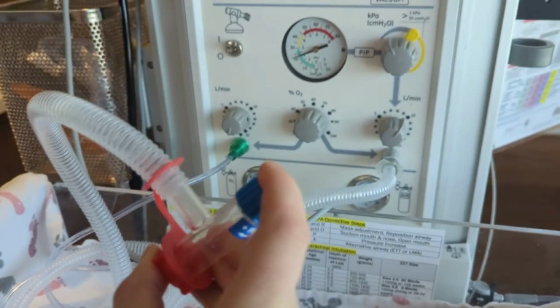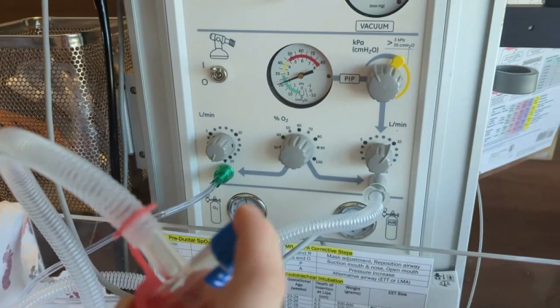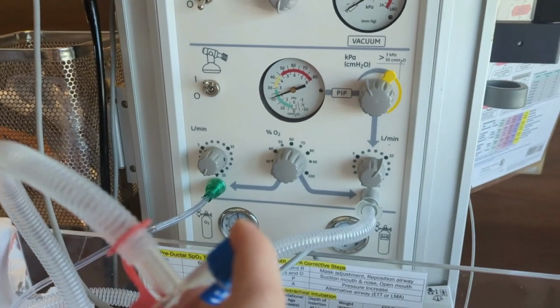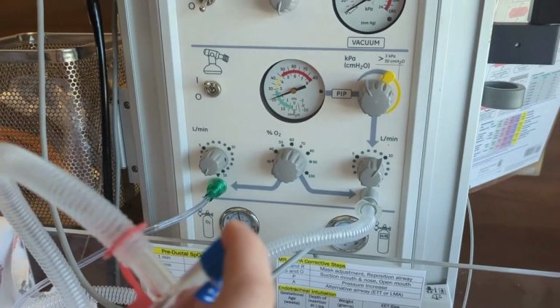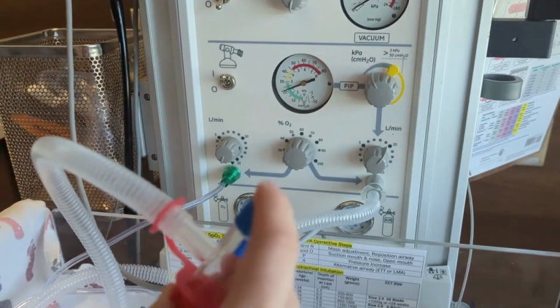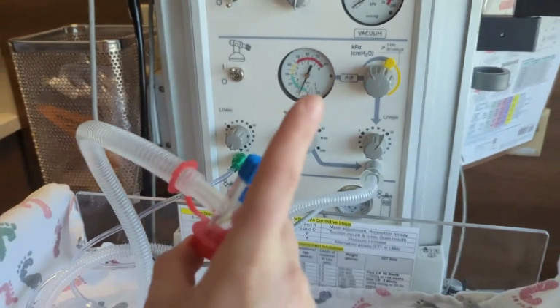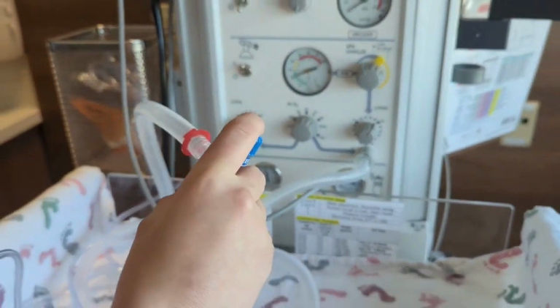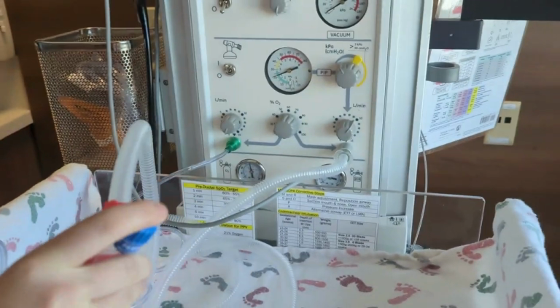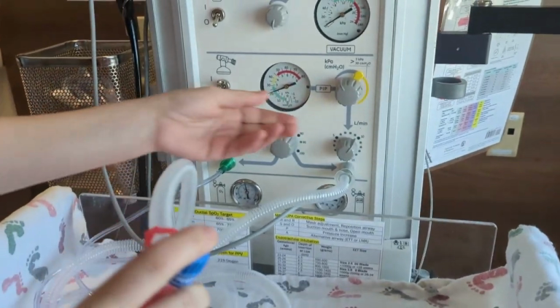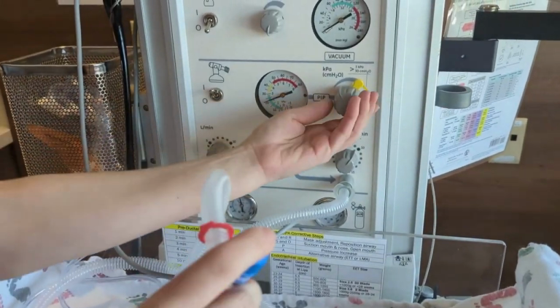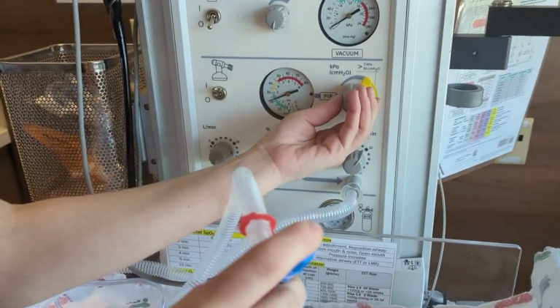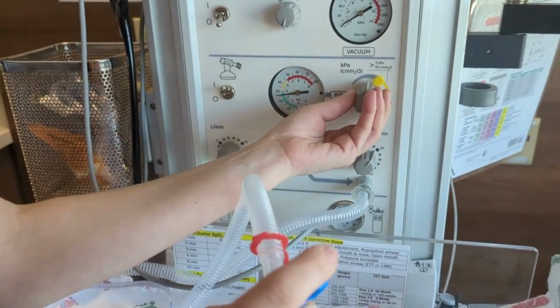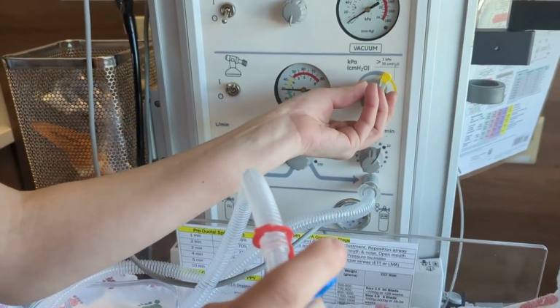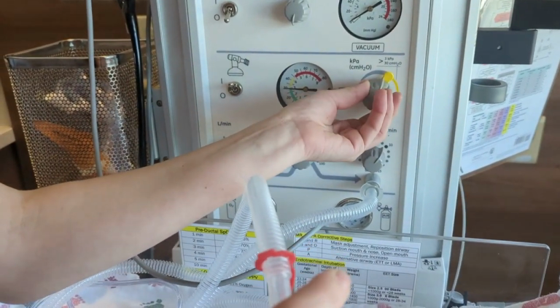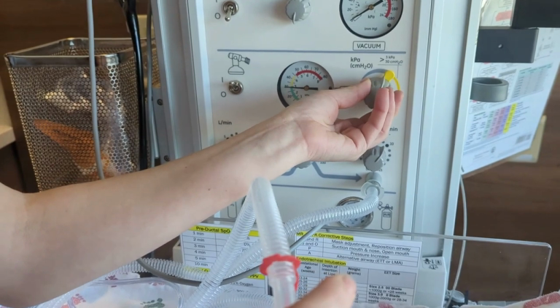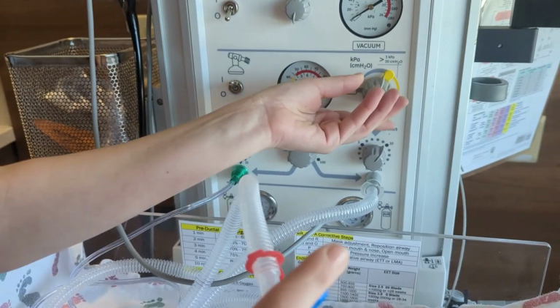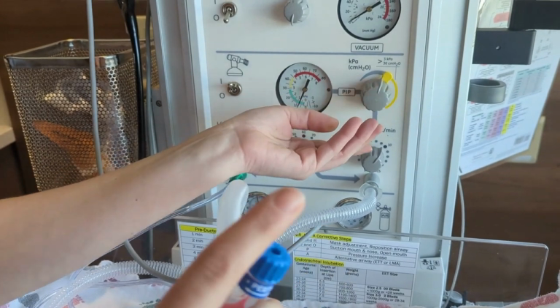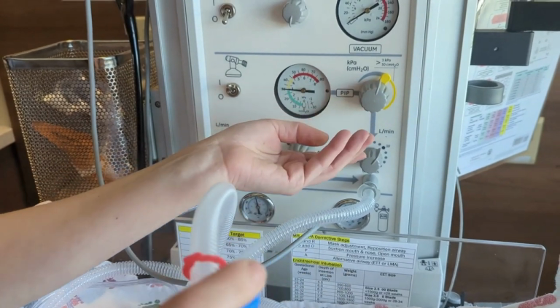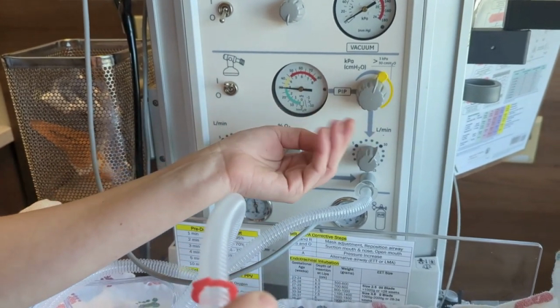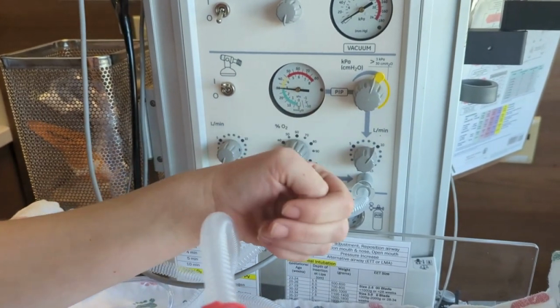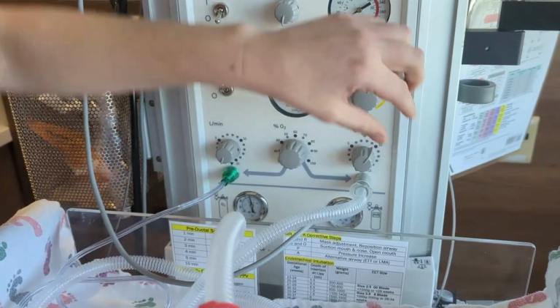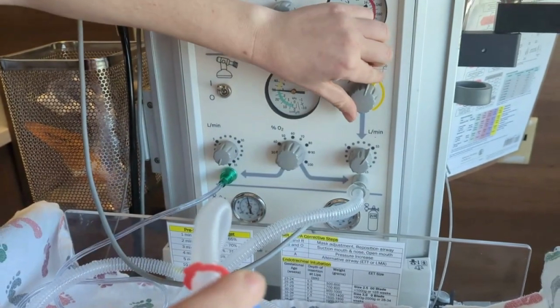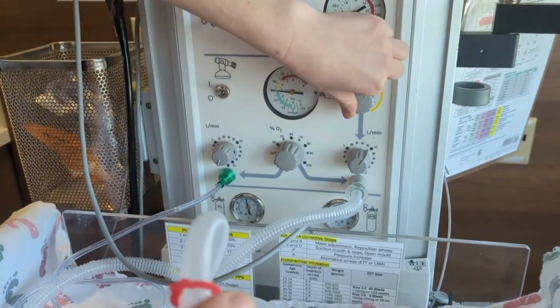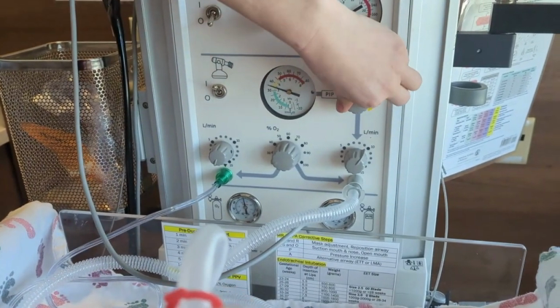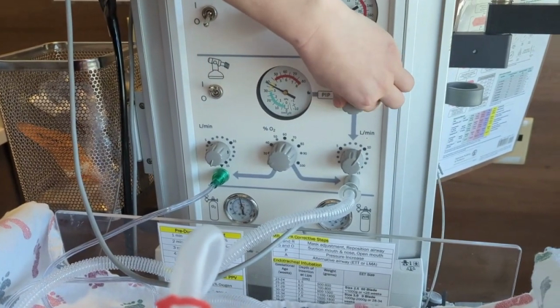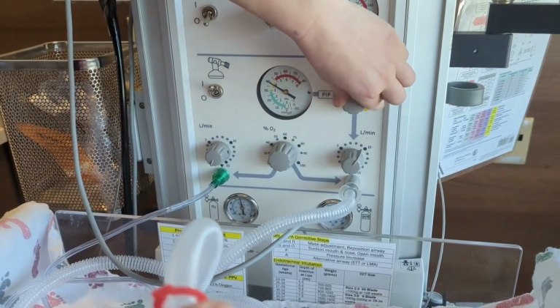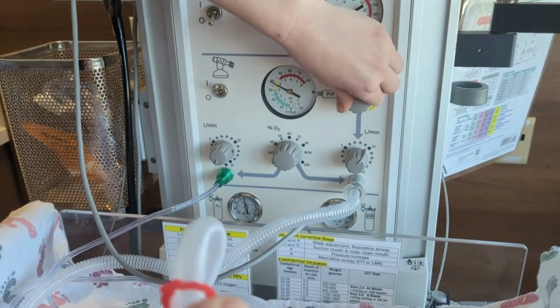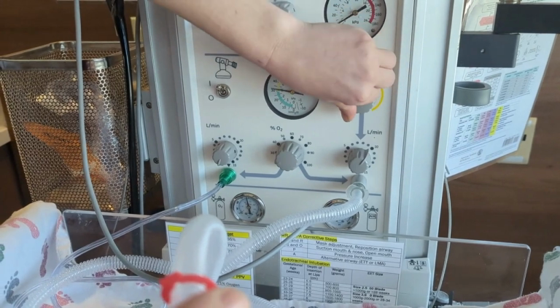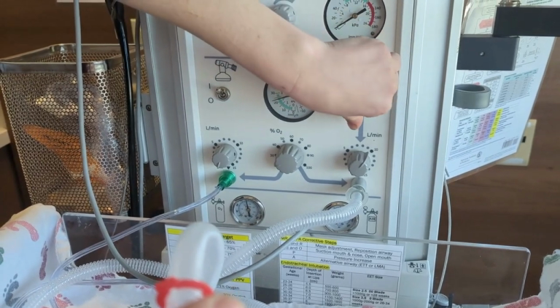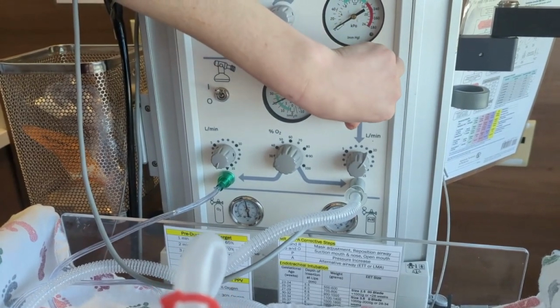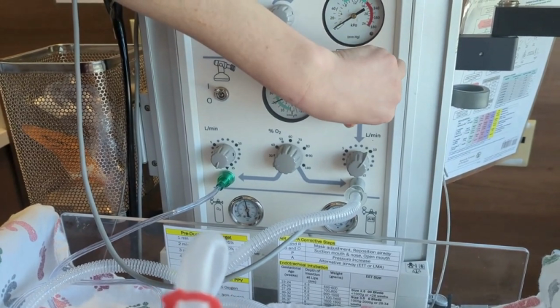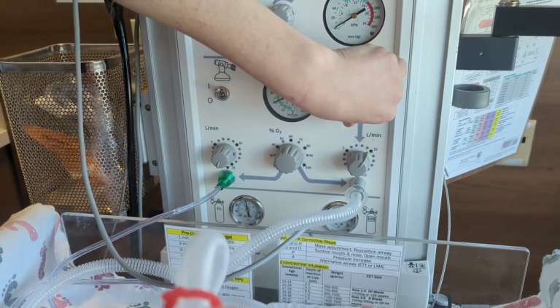So we look good. To adjust our PIP, we would come over here. It's going to put us at about a hard stop at 30. If we wanted to go higher we can, but we're always going to start off at 20.